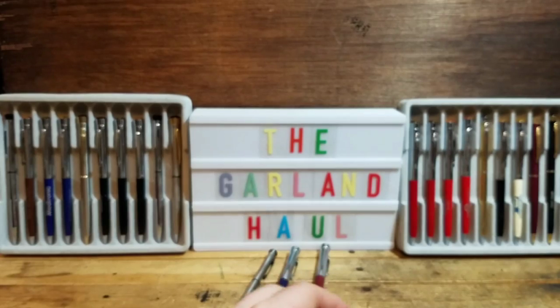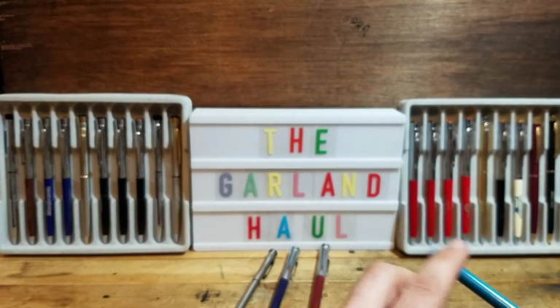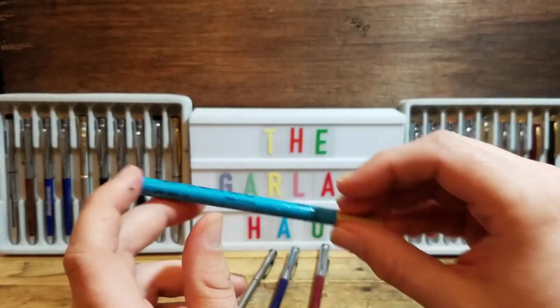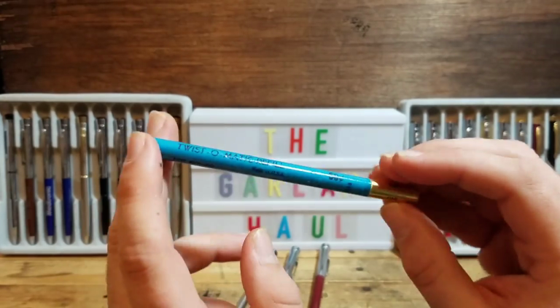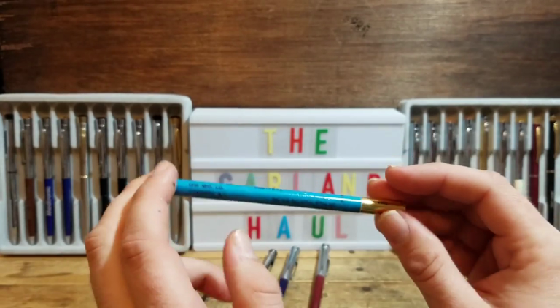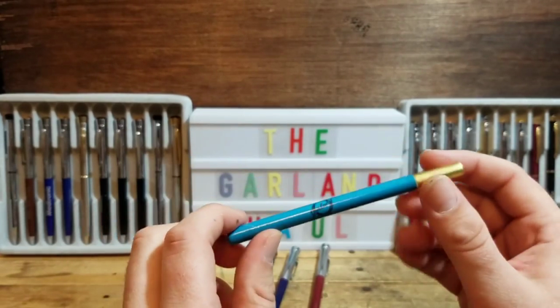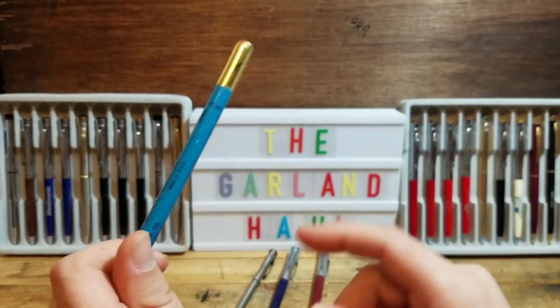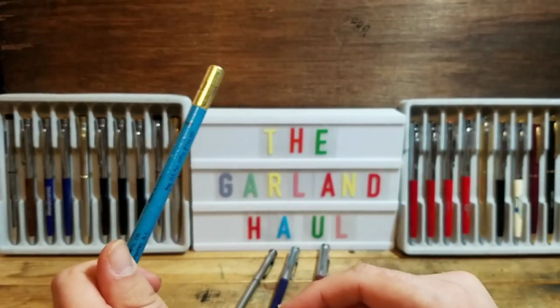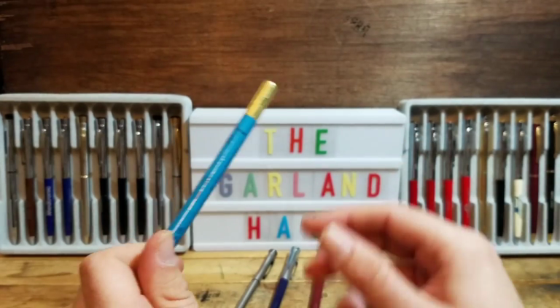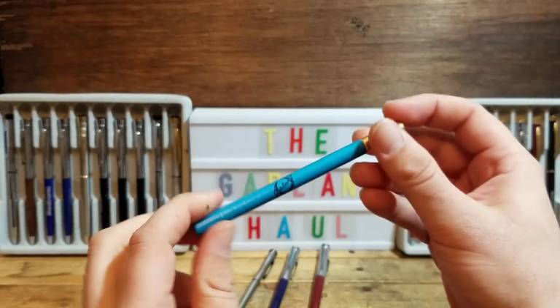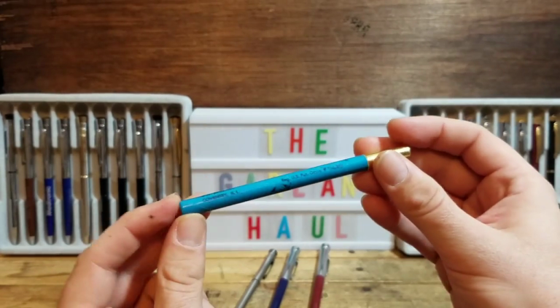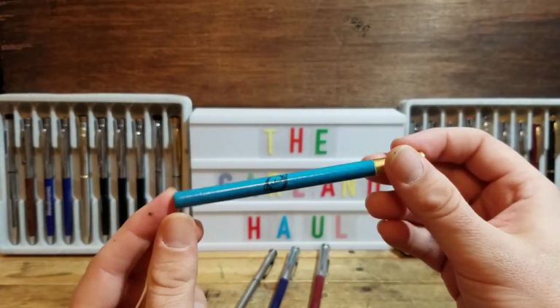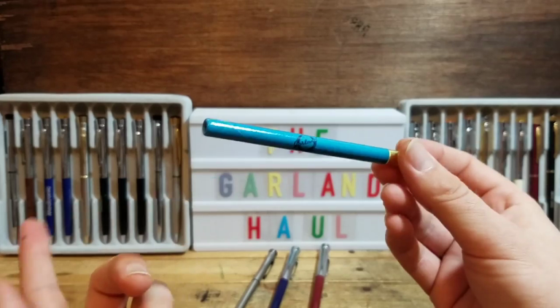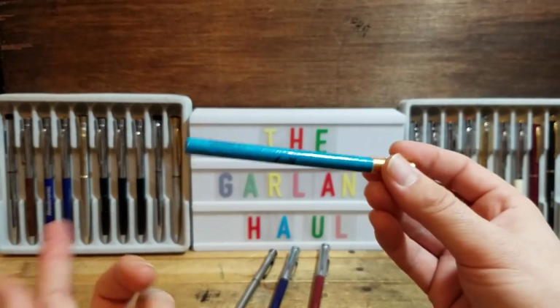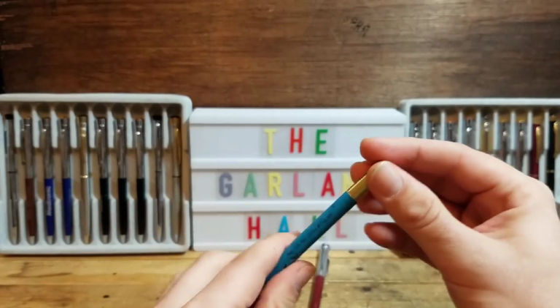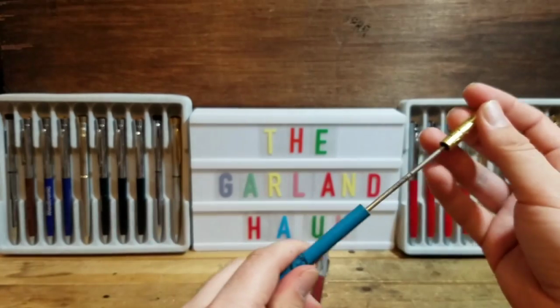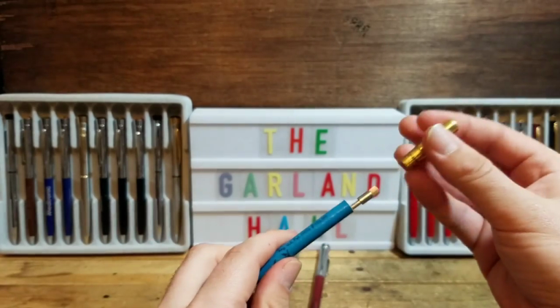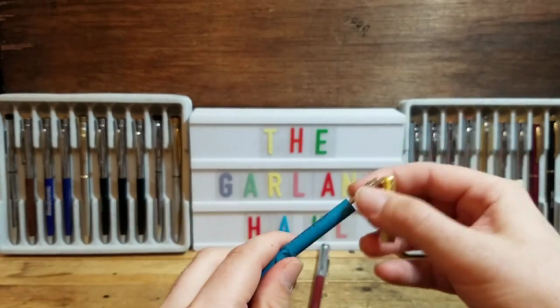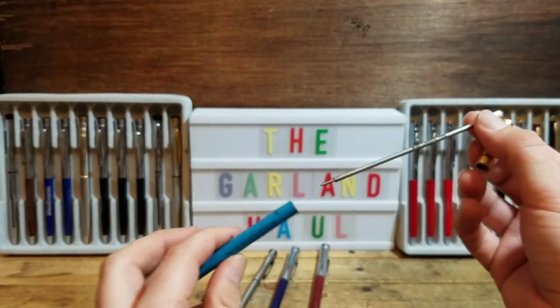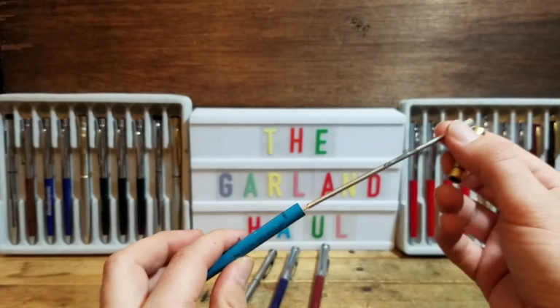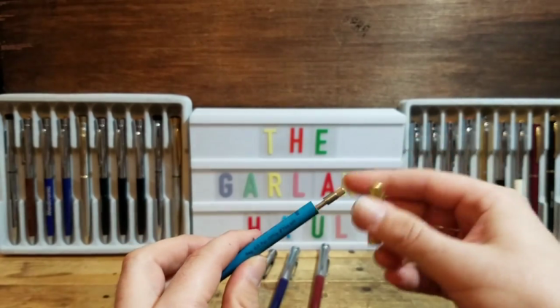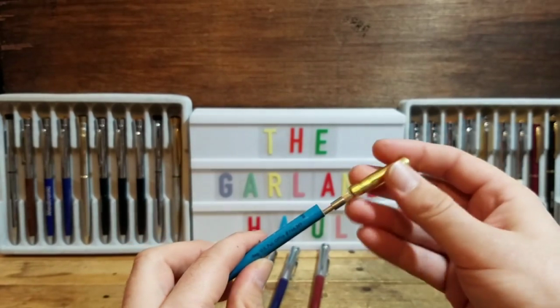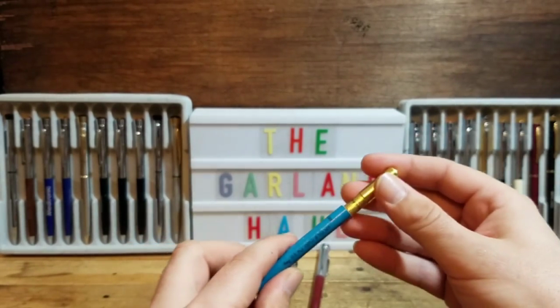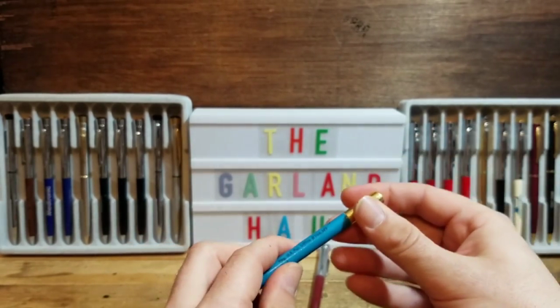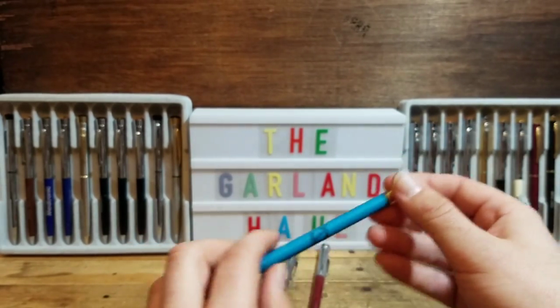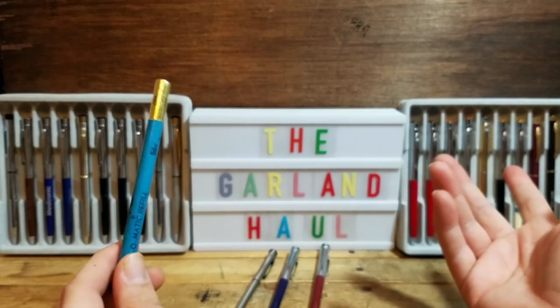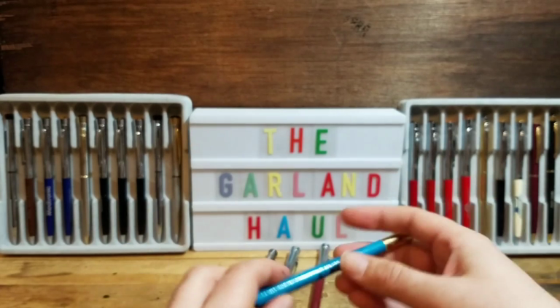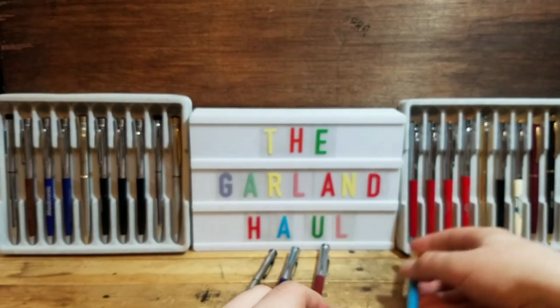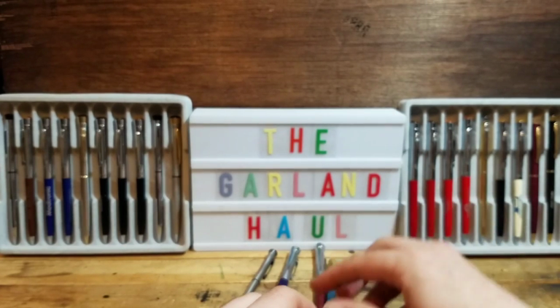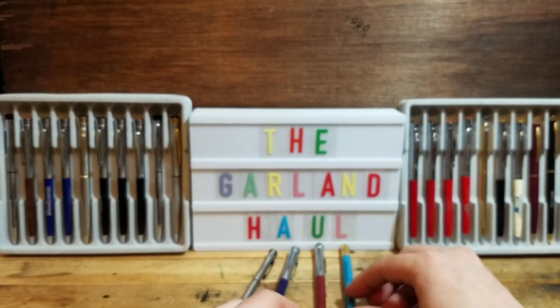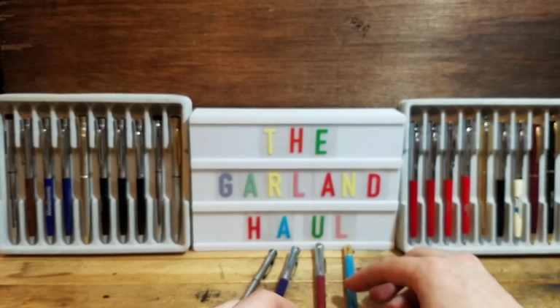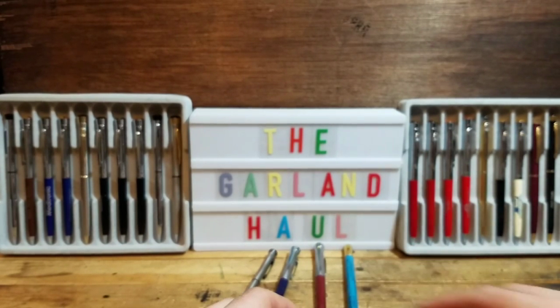One more thing before I show you my favorite — this was in the lot: just a little Garland refill. That will be nice. Nothing special, but people always have to fill their pens.